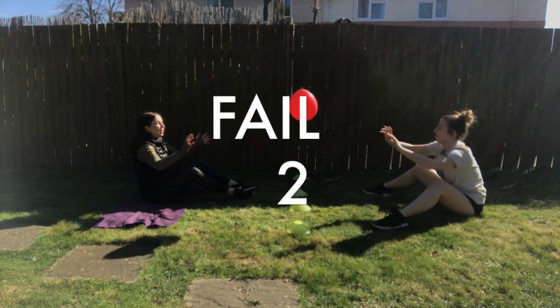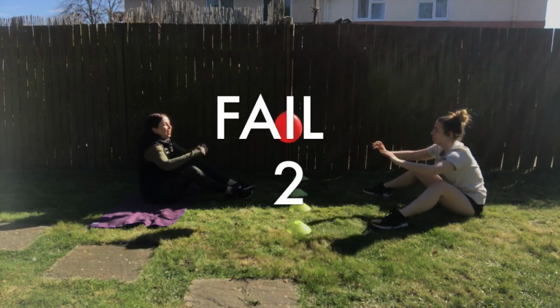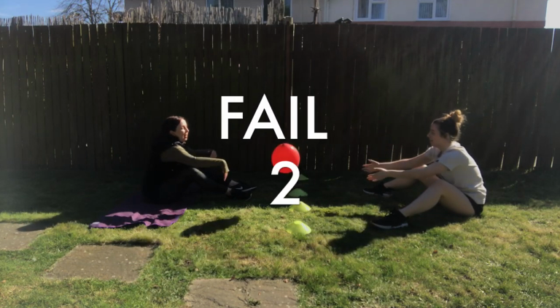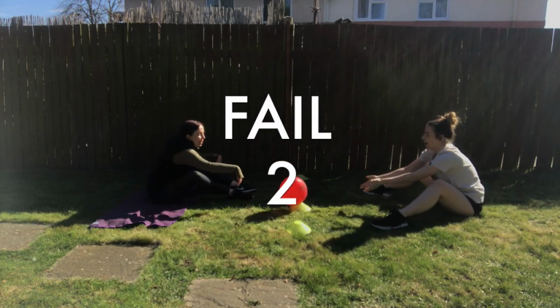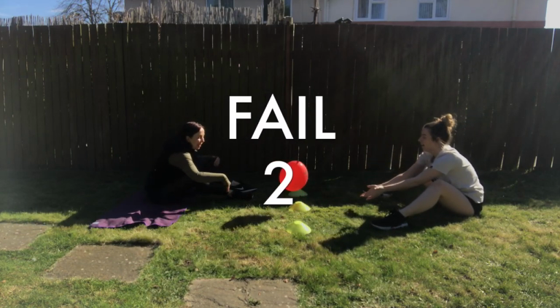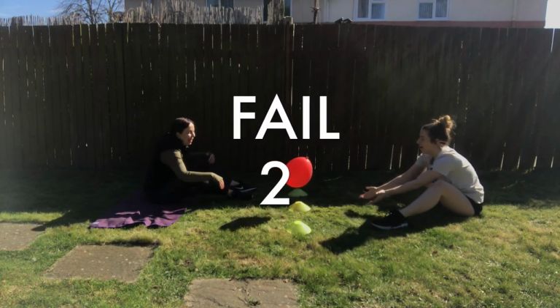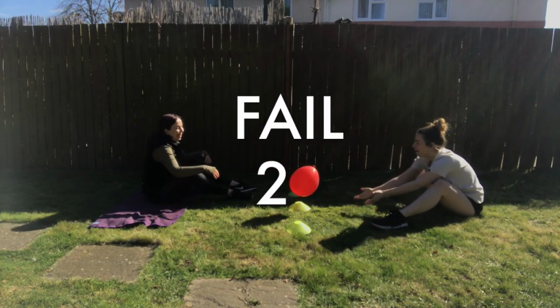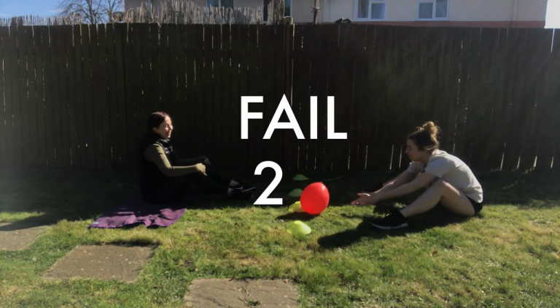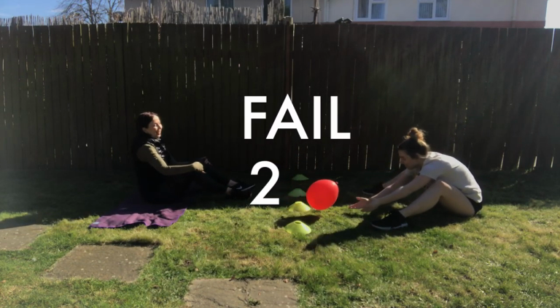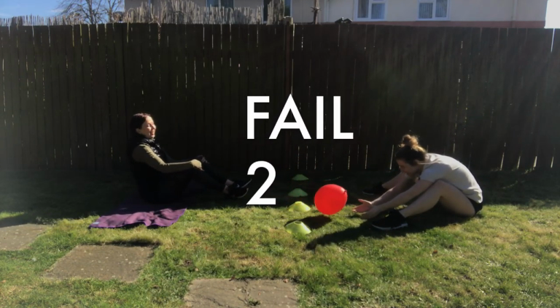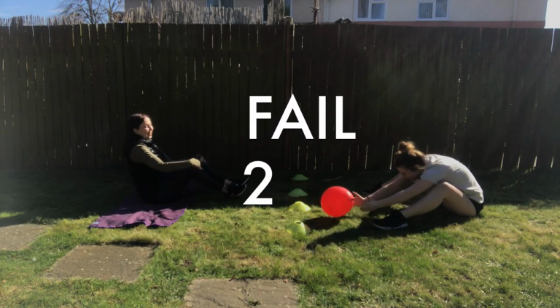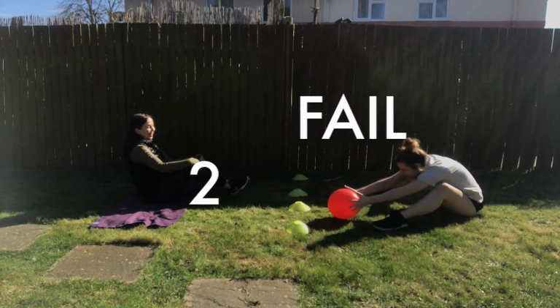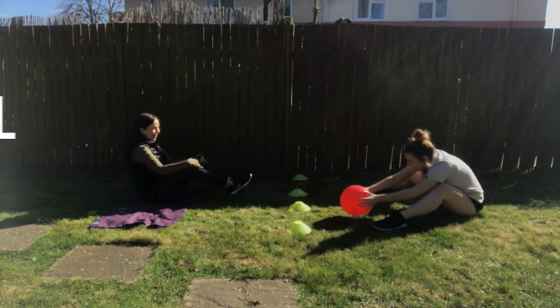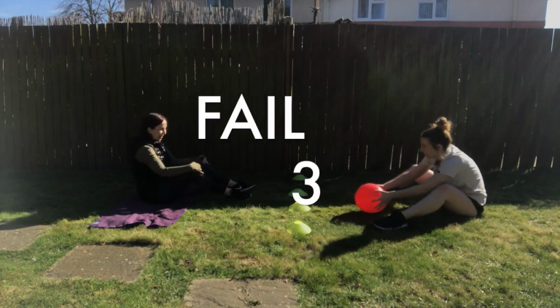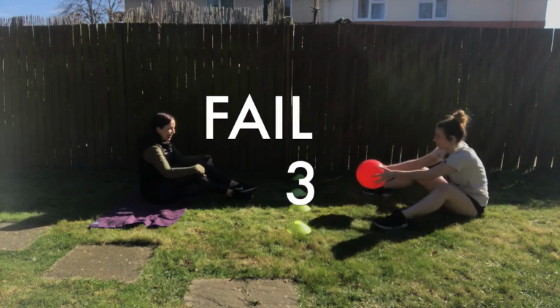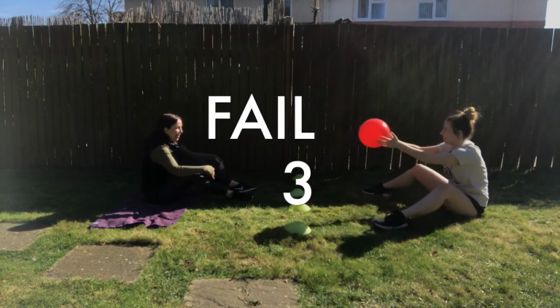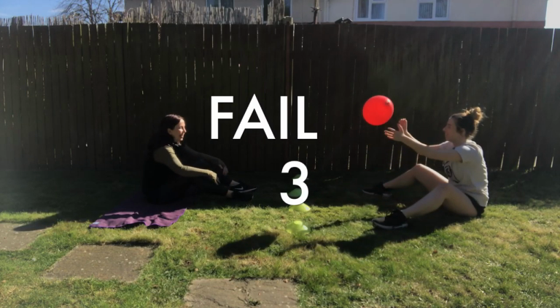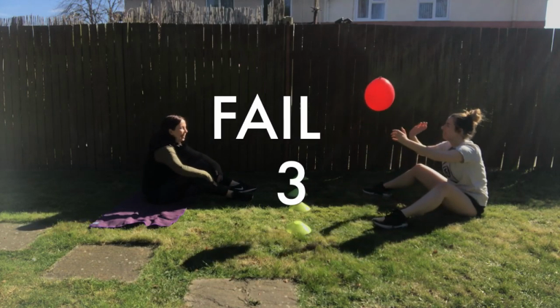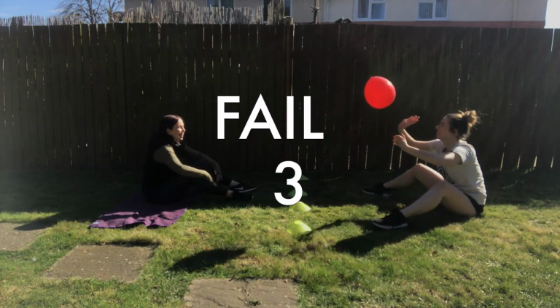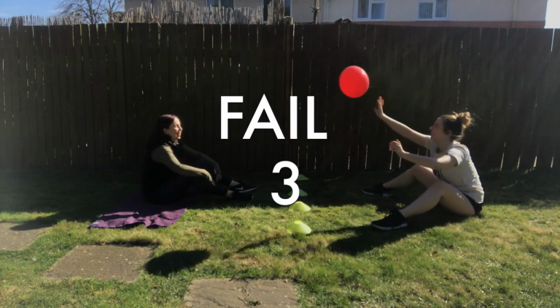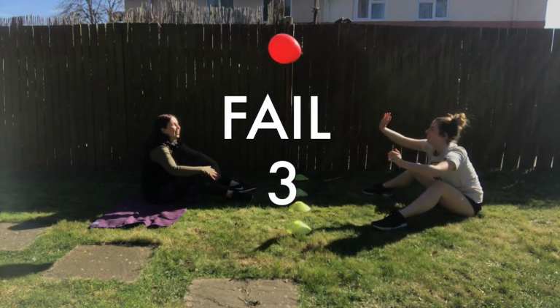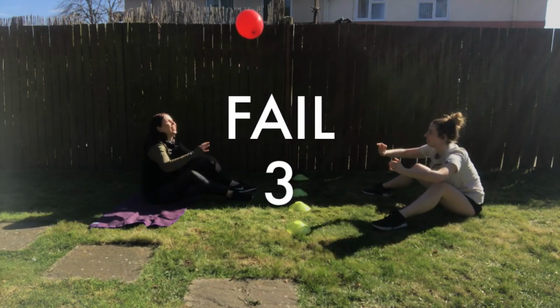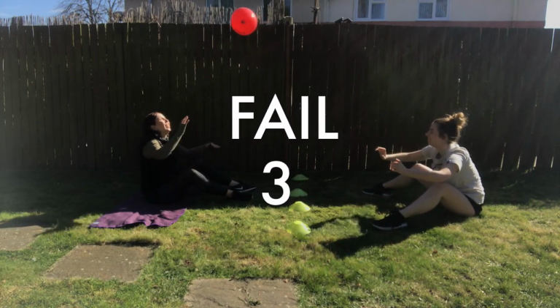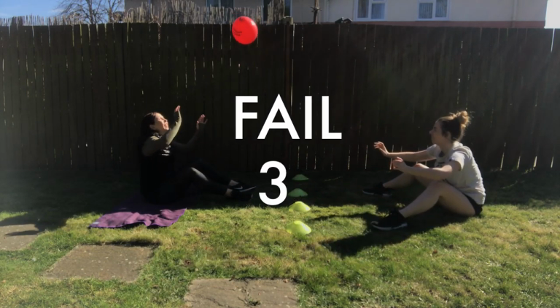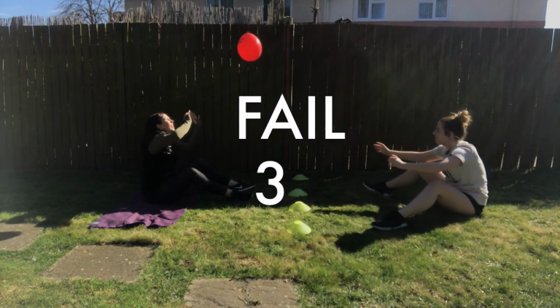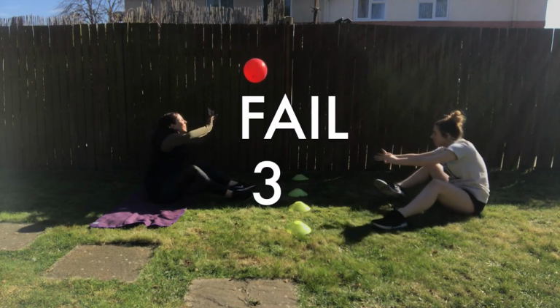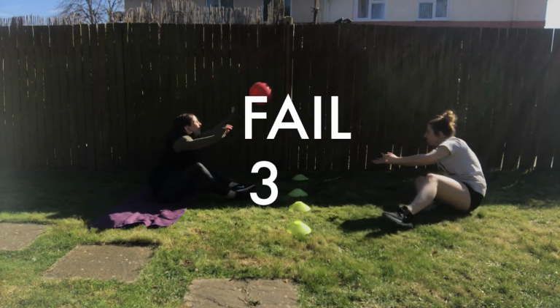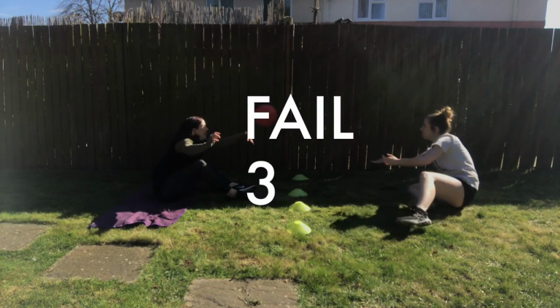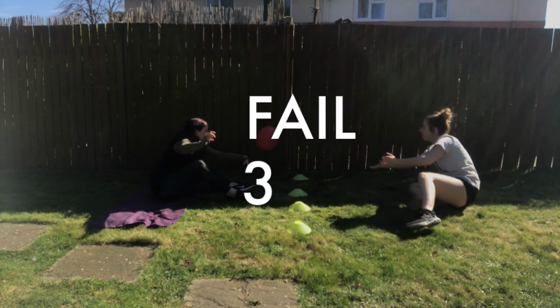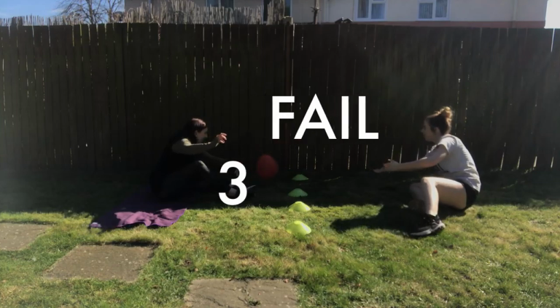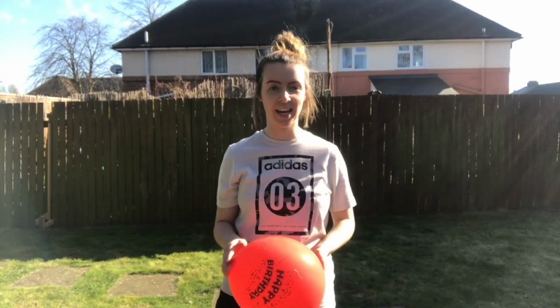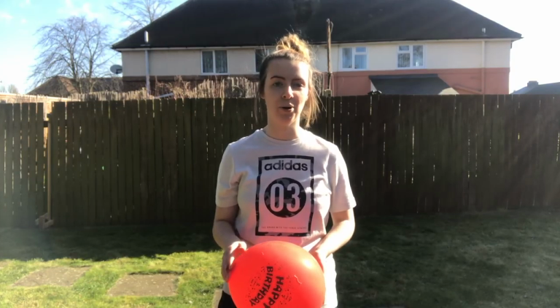So you might have to shuffle, you might have to sort of half dive. If the balloon touches your half of the court or lands near you and you miss it, then the other person gets a point.